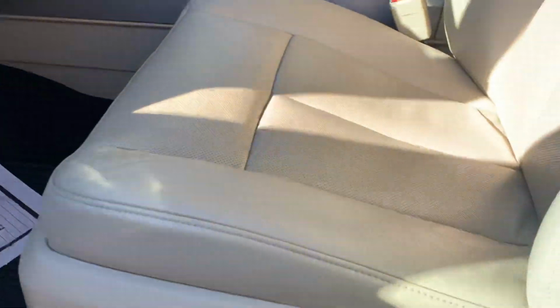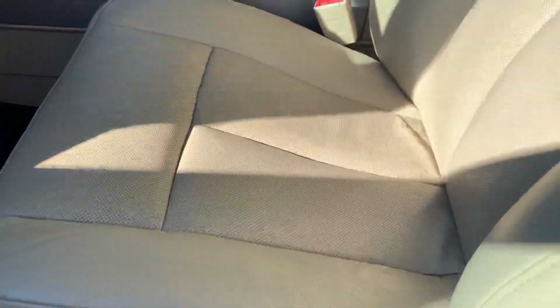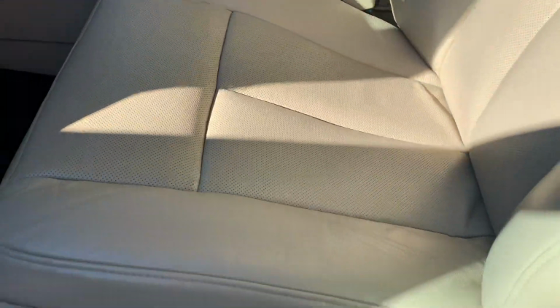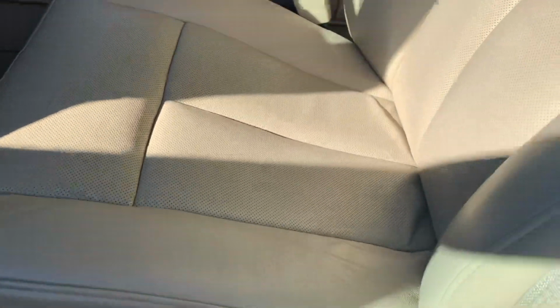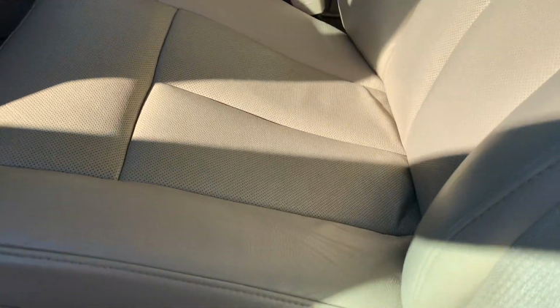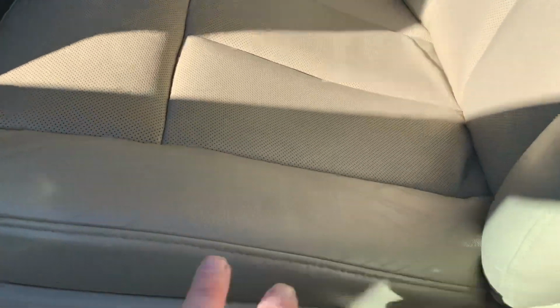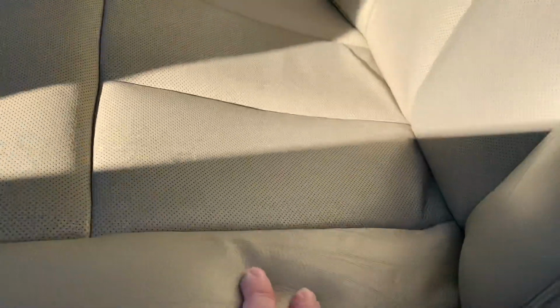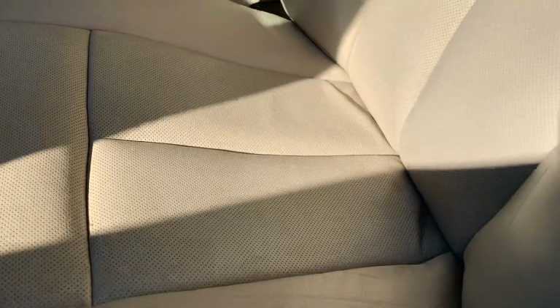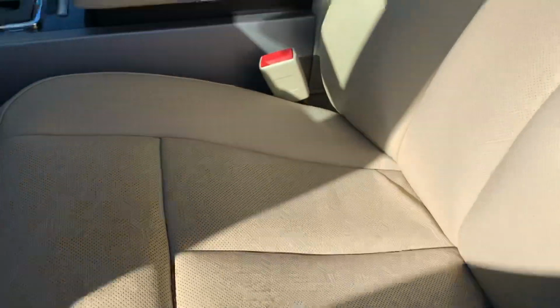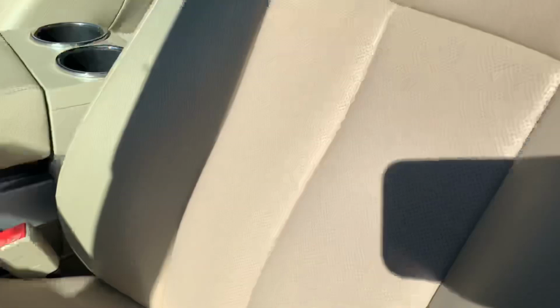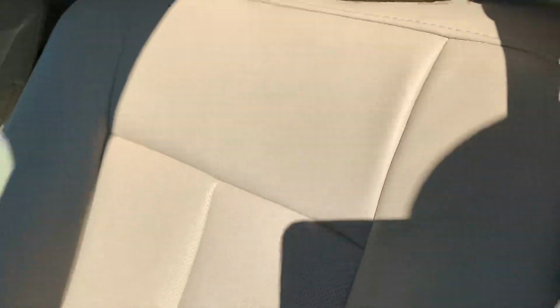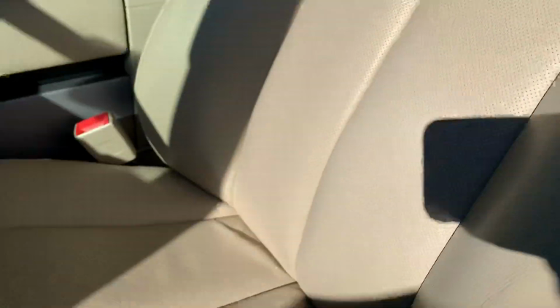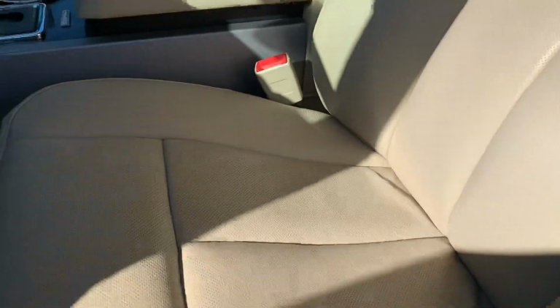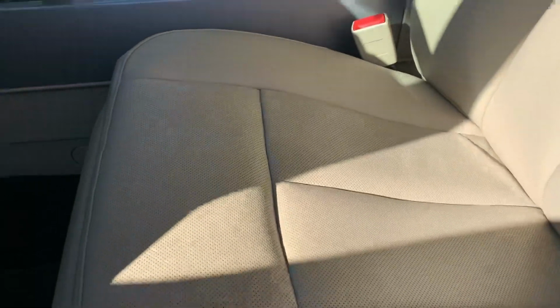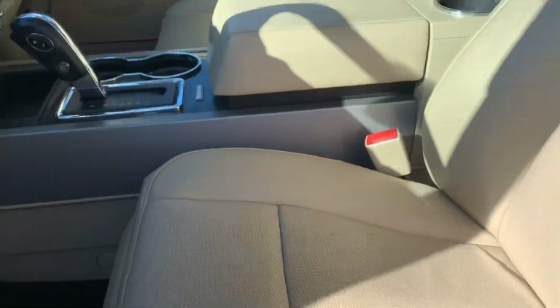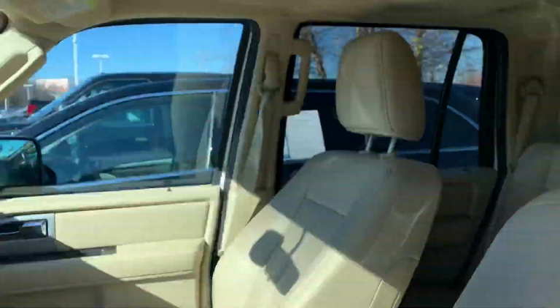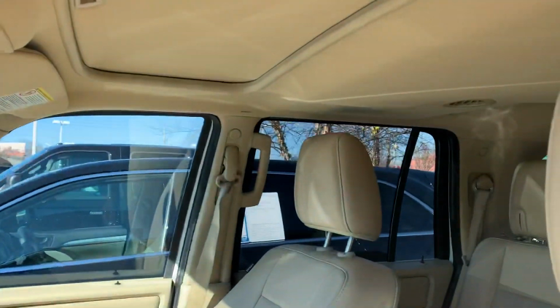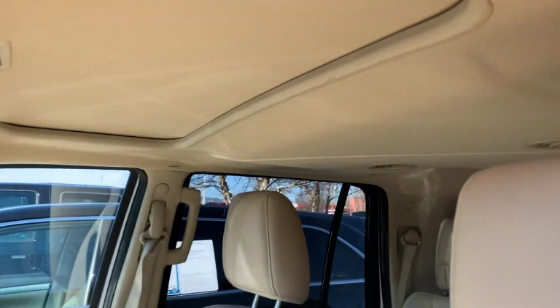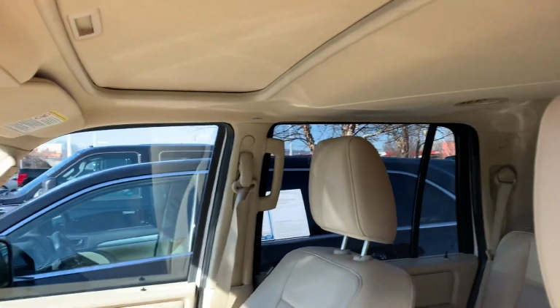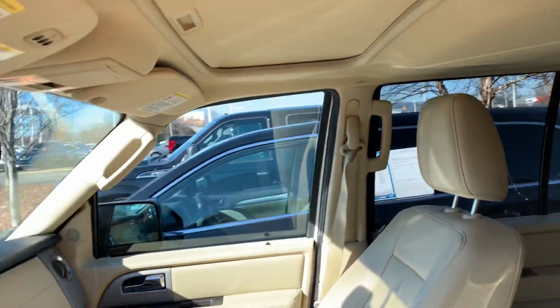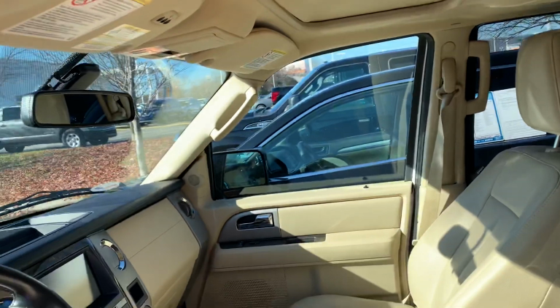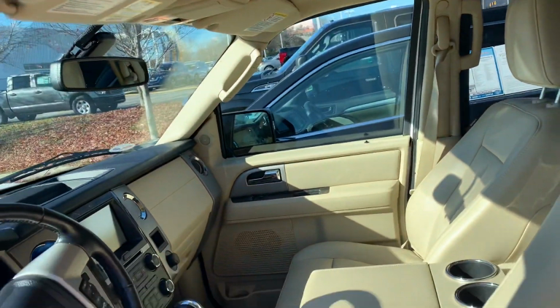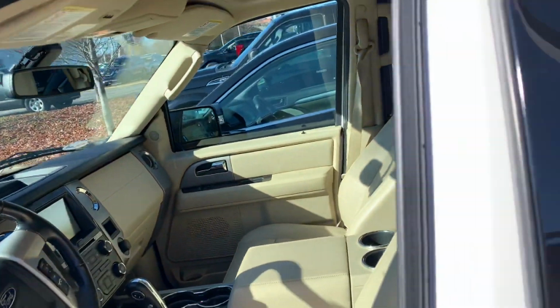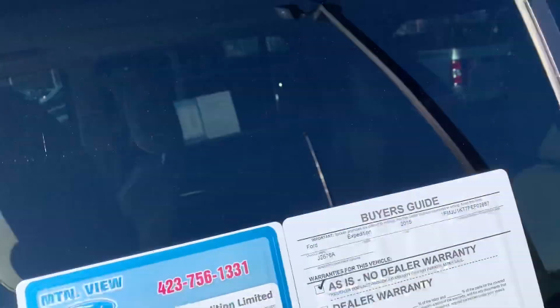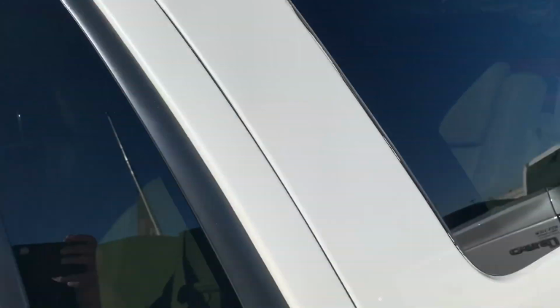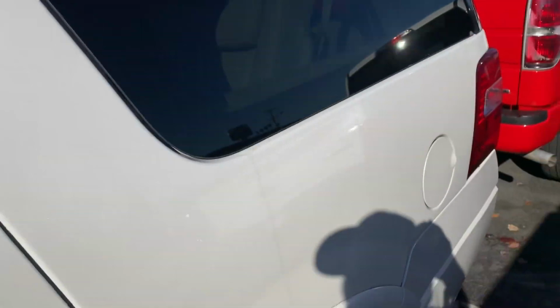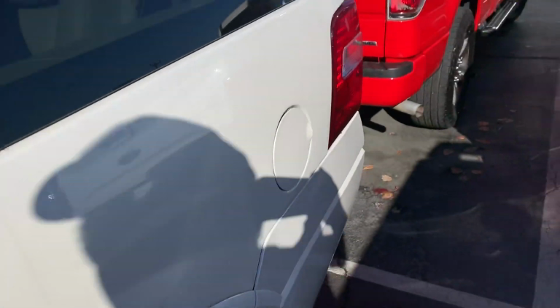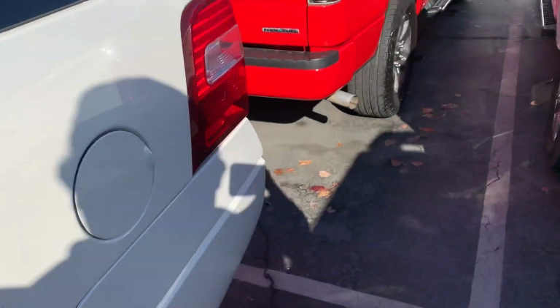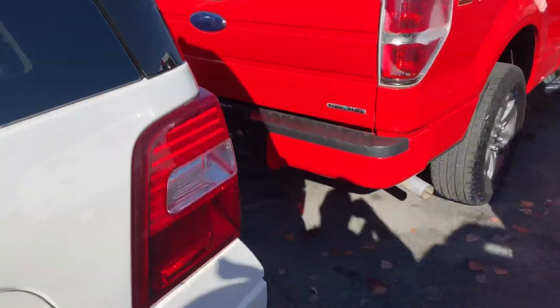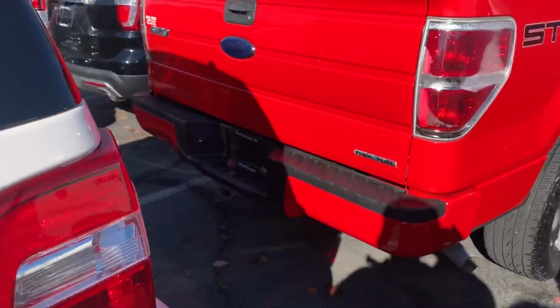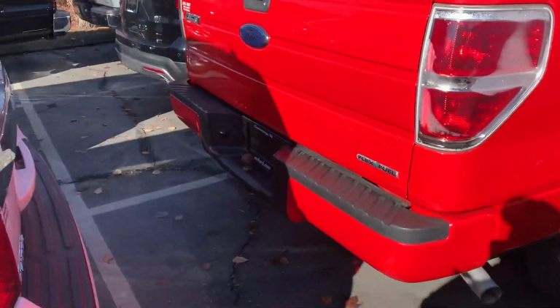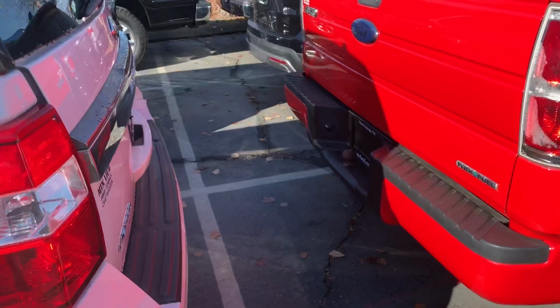There's the seat we talked about. I mean, you can tell somebody sat in it, but it's in great condition. Sunroof.